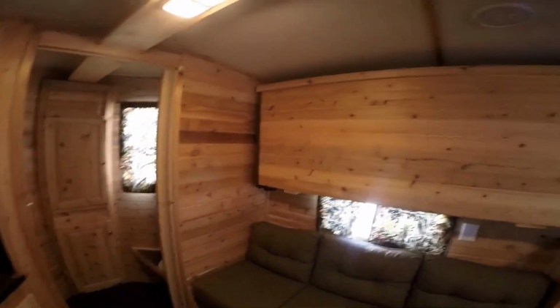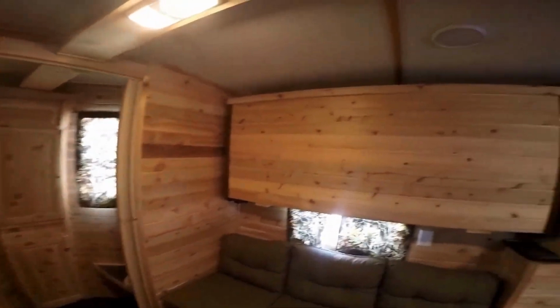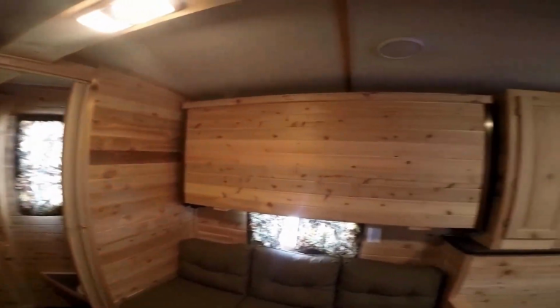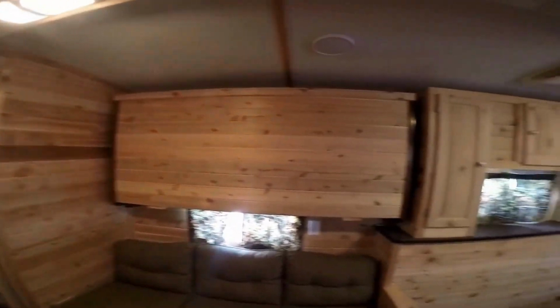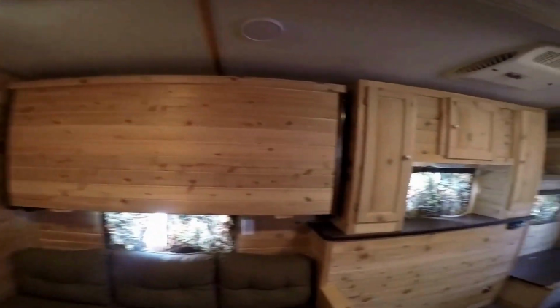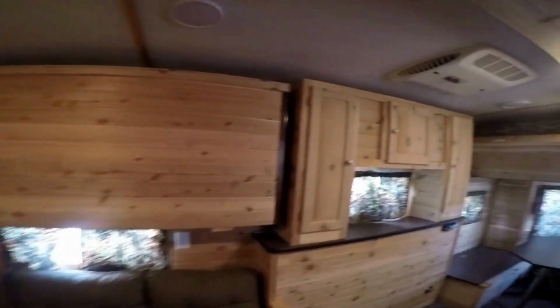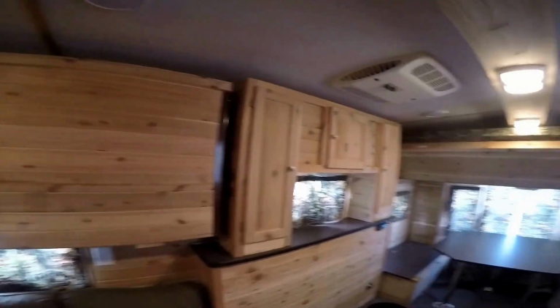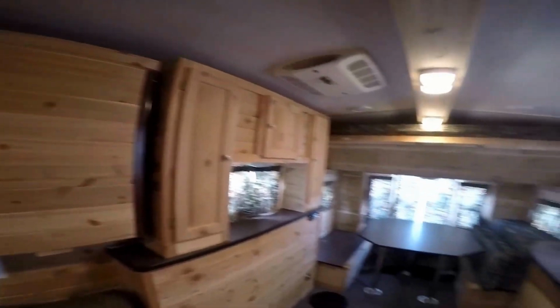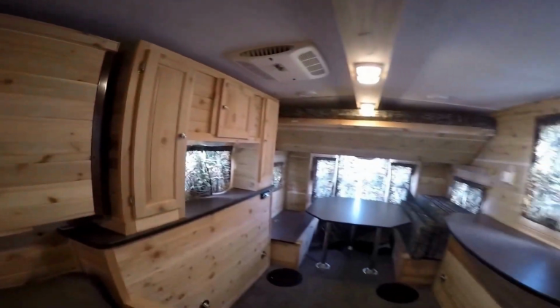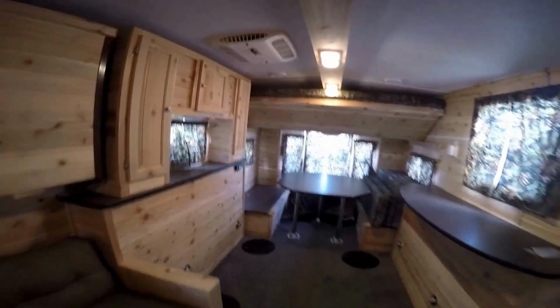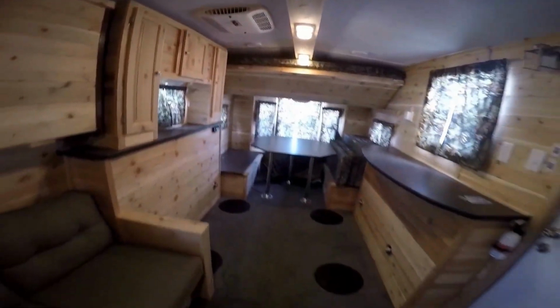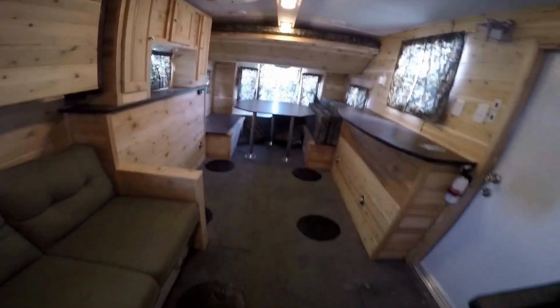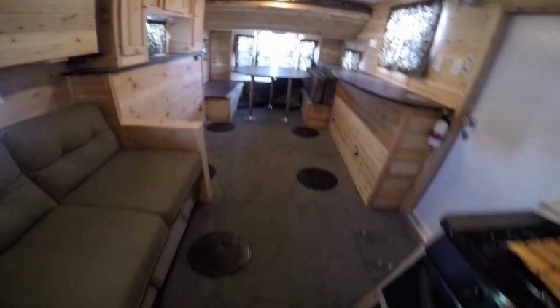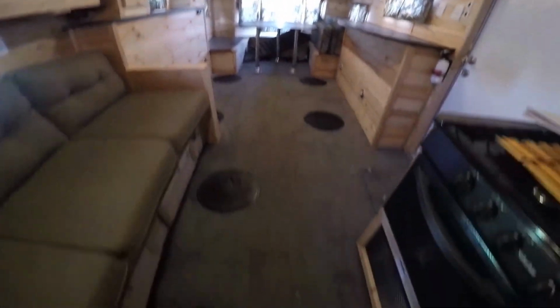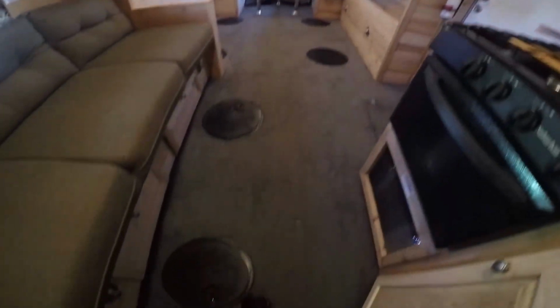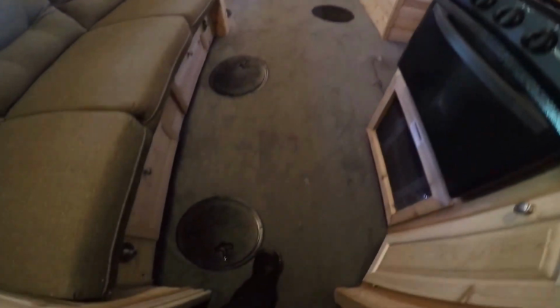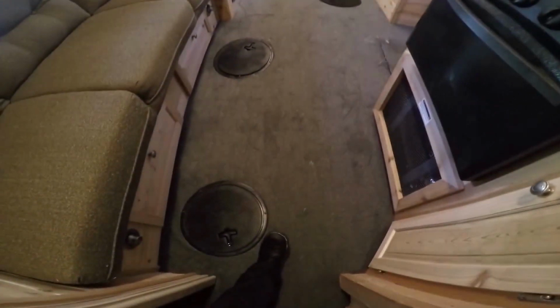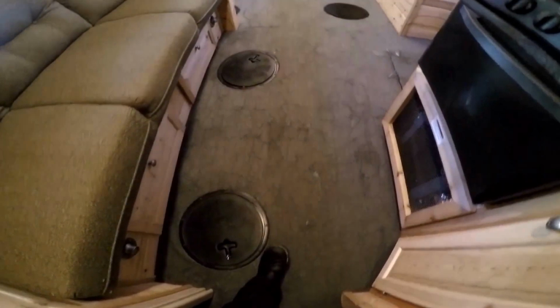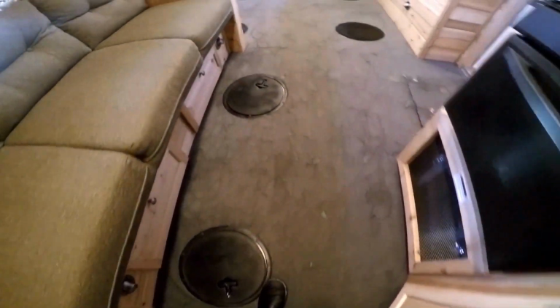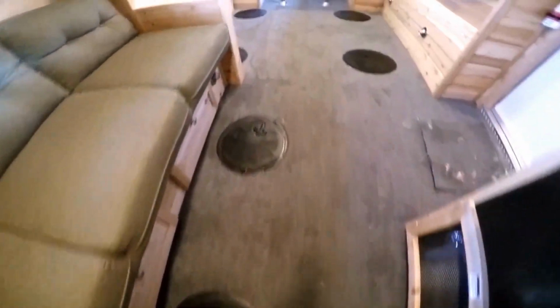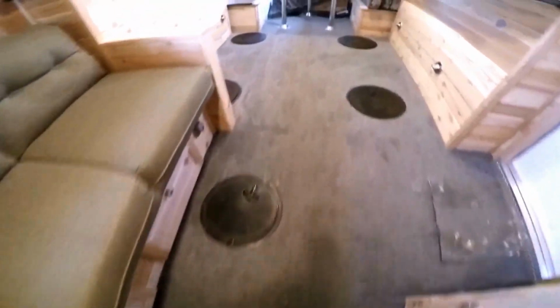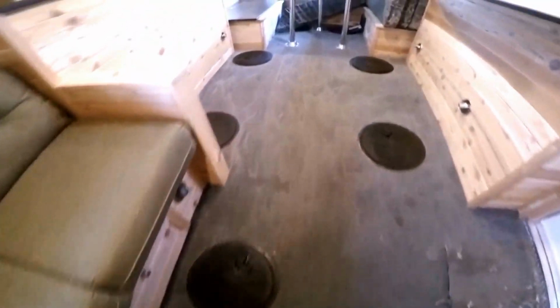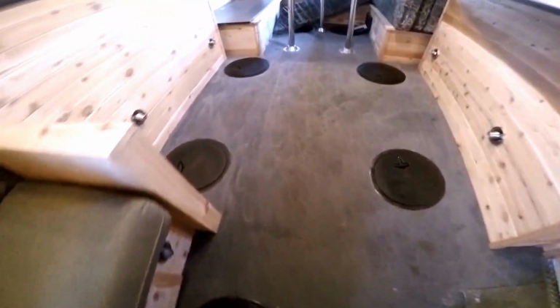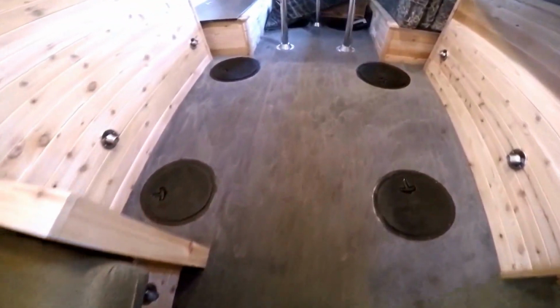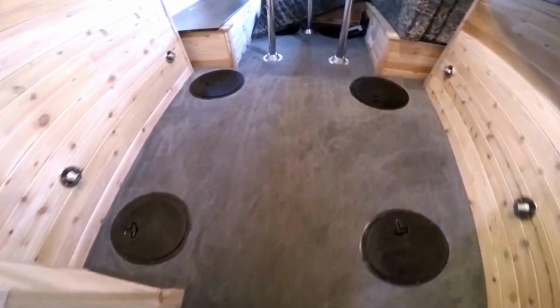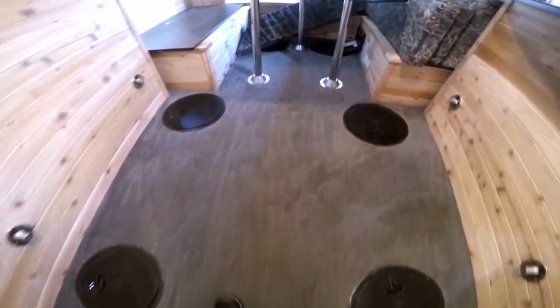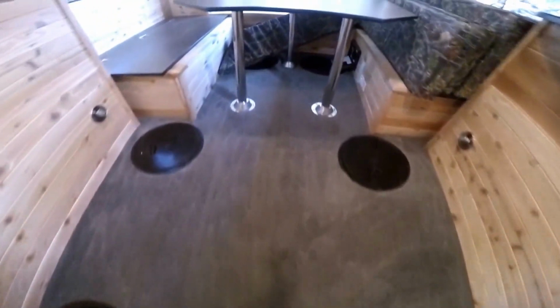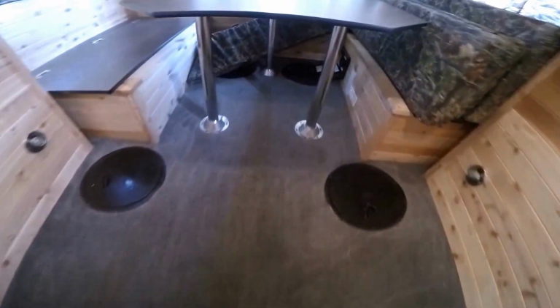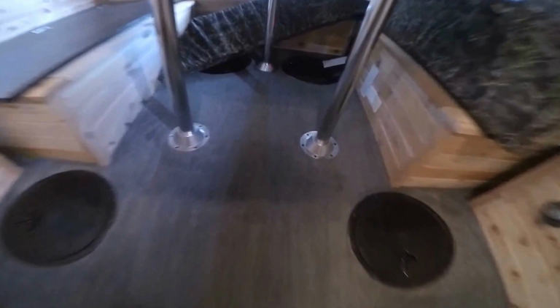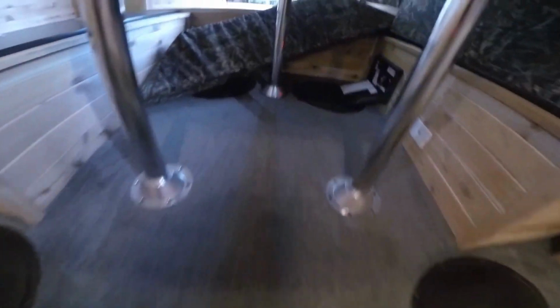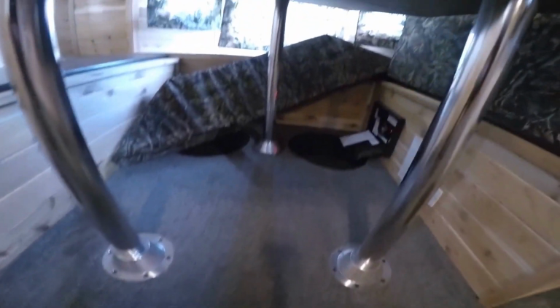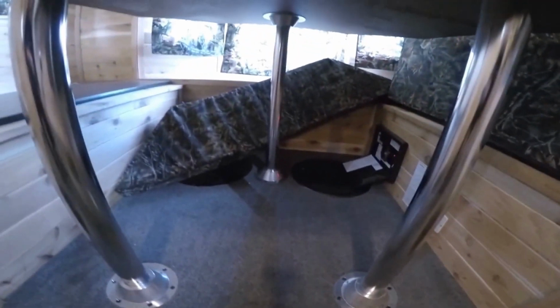So we've got a cedar interior. I'm just gonna take a second to show you where the holes are. There are two right in front of that couch, four between the wheel wells, and then two more in the back.